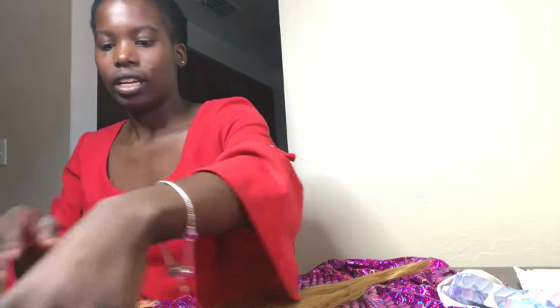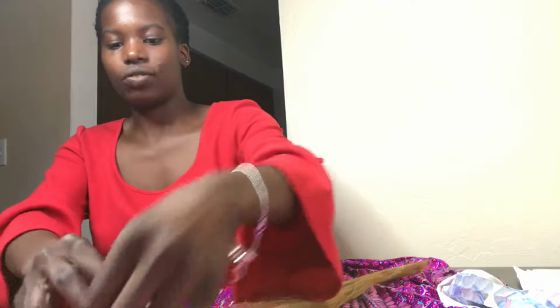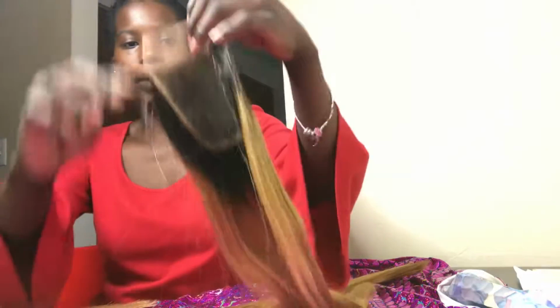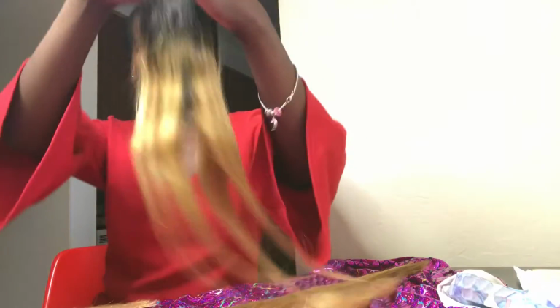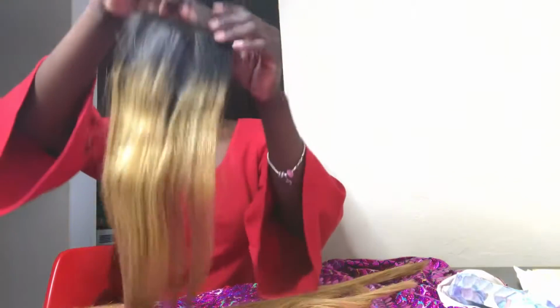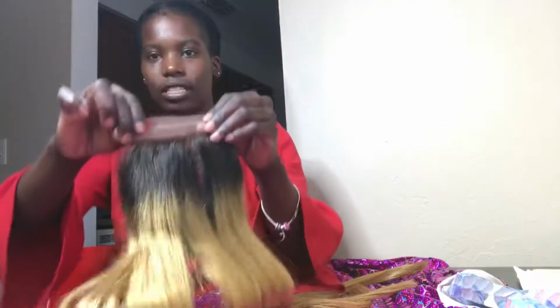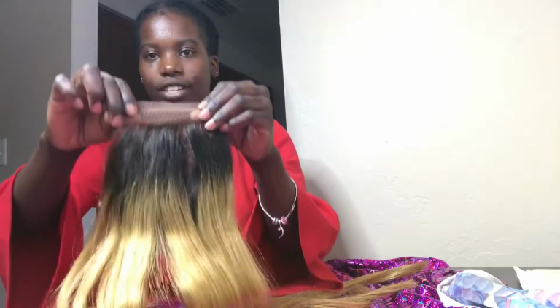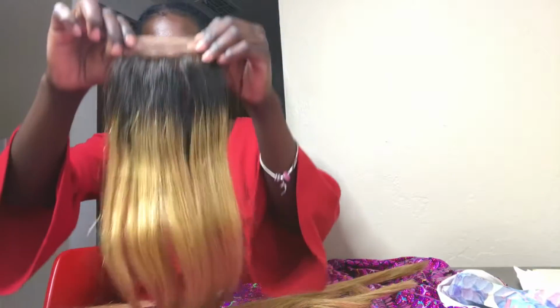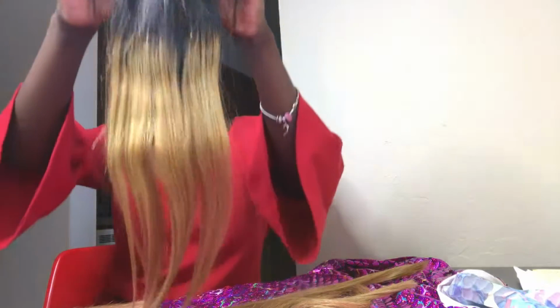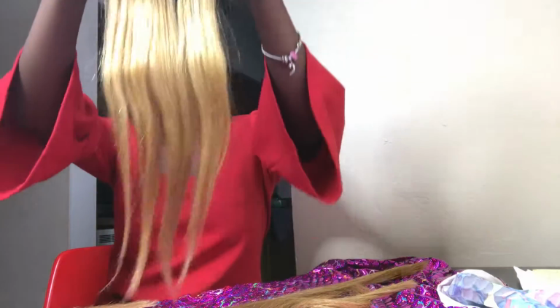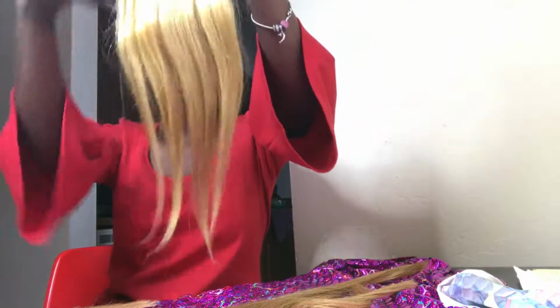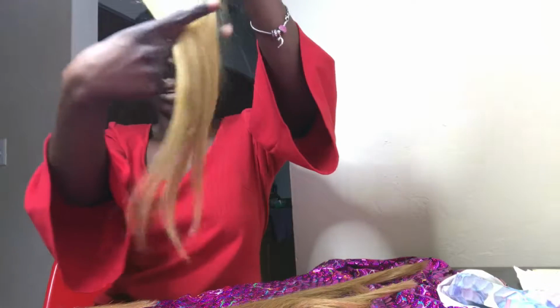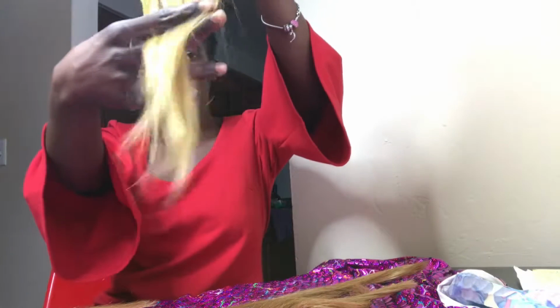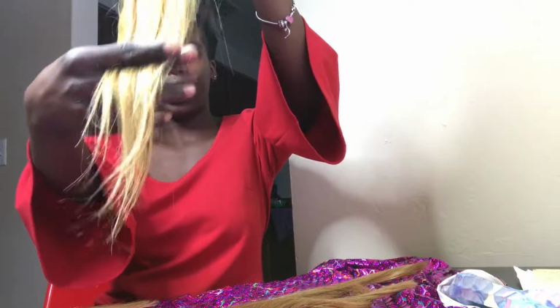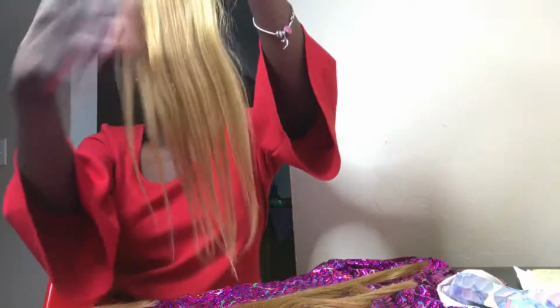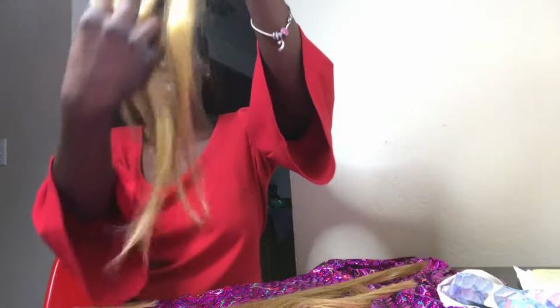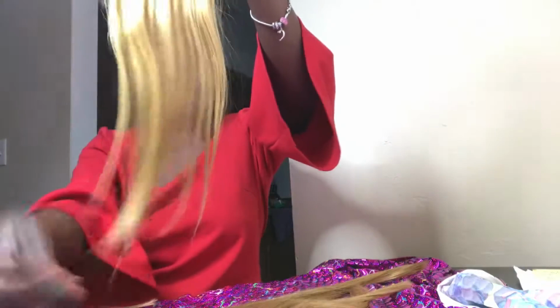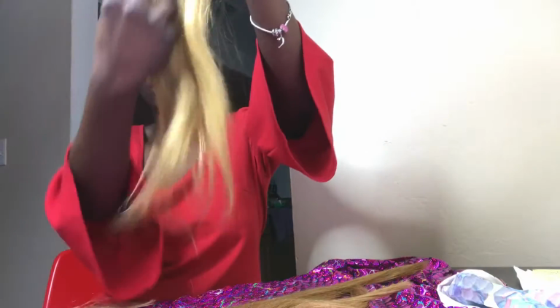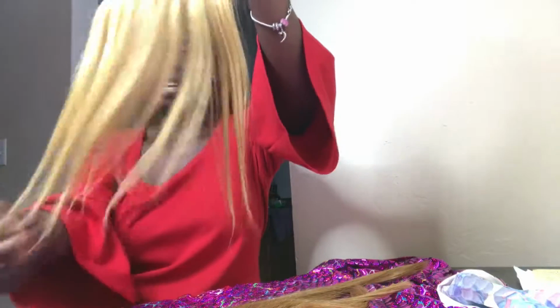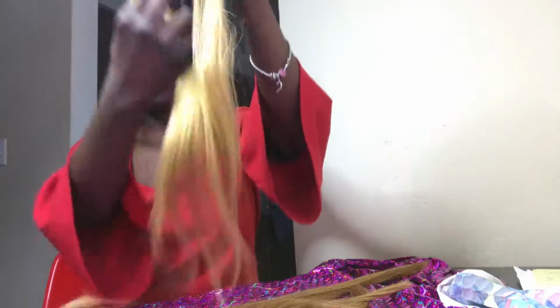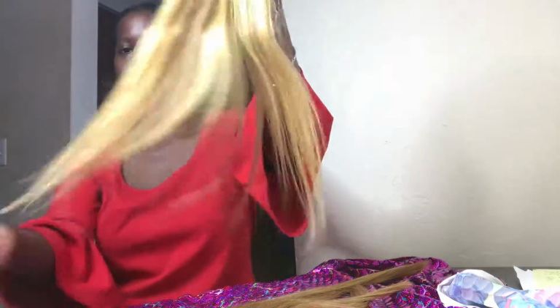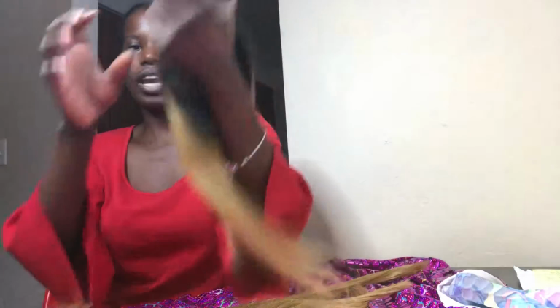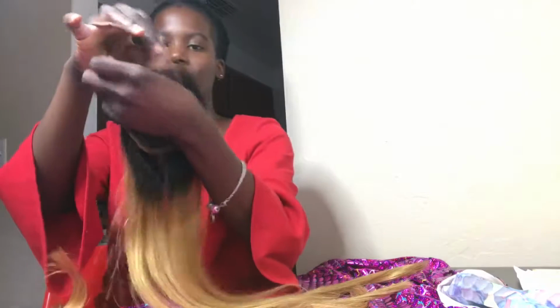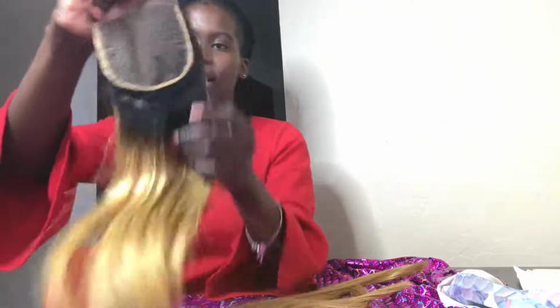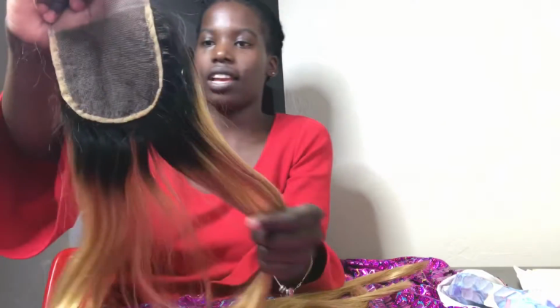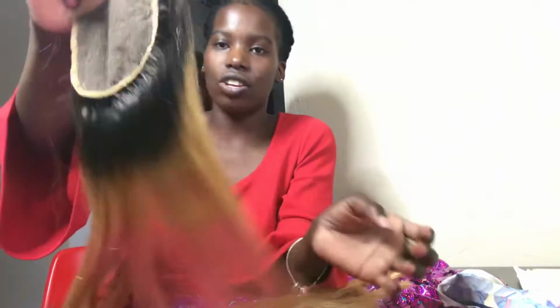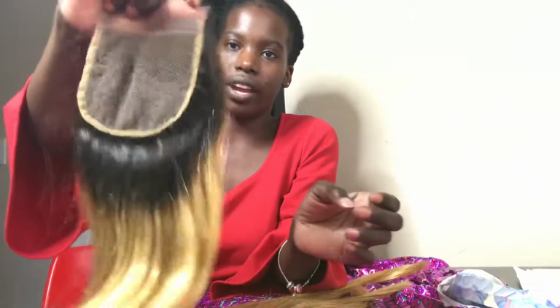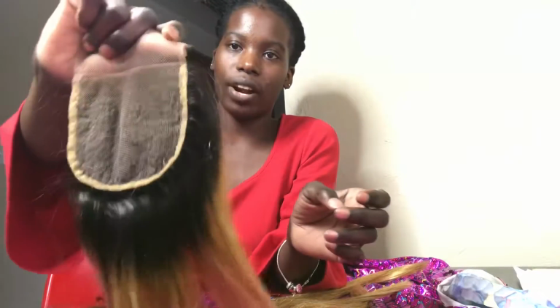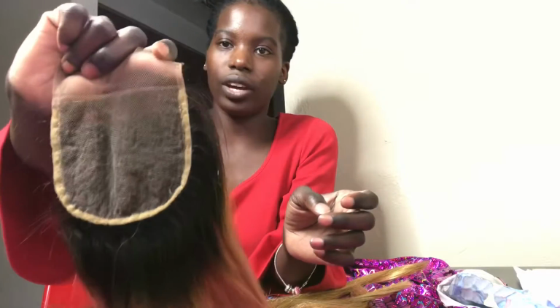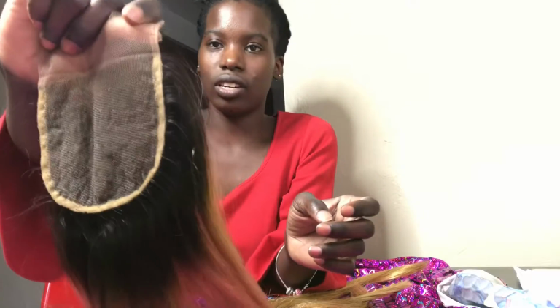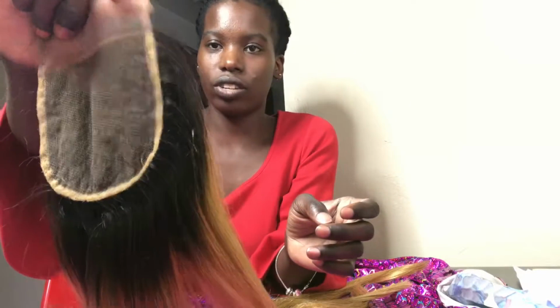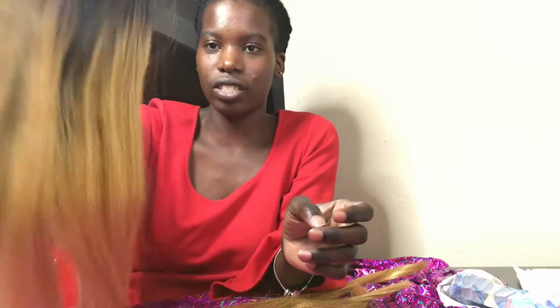So that's for the bundle, and here is the matching closure. No split ends on that — it's nice and thick. It's soft, no tangling or shedding. You can run your hands right on through it. This is the closure structure.